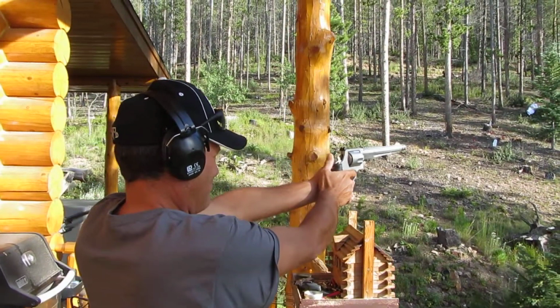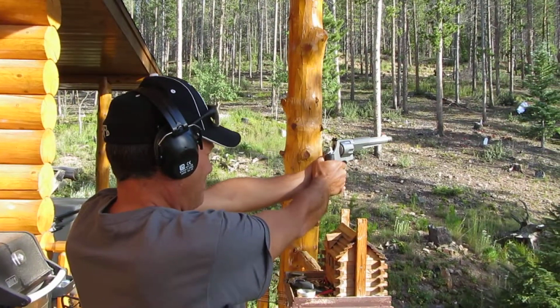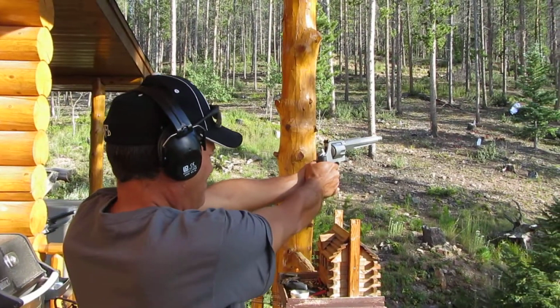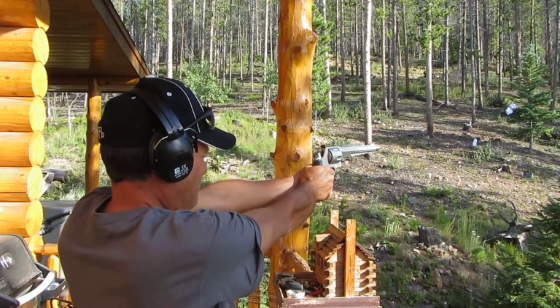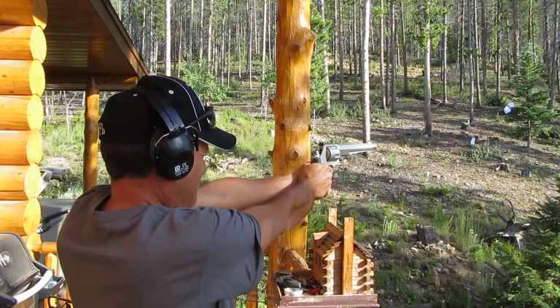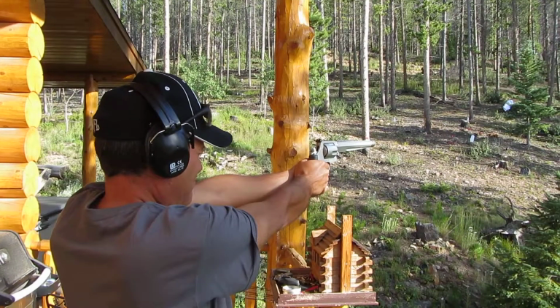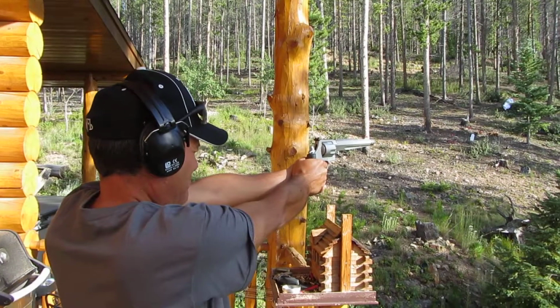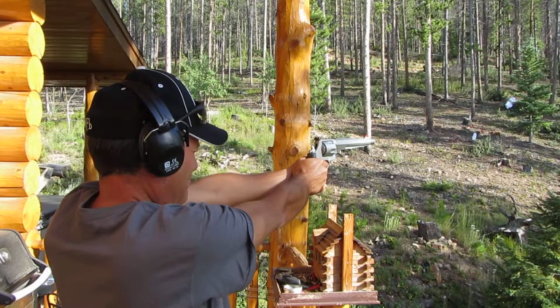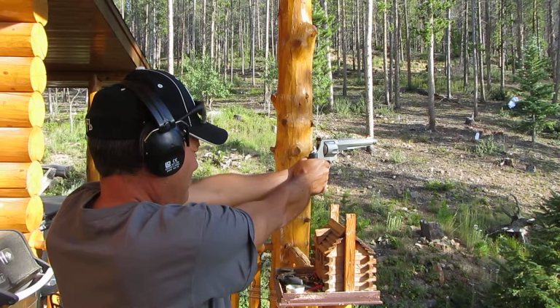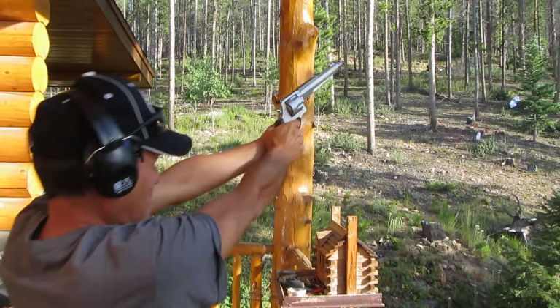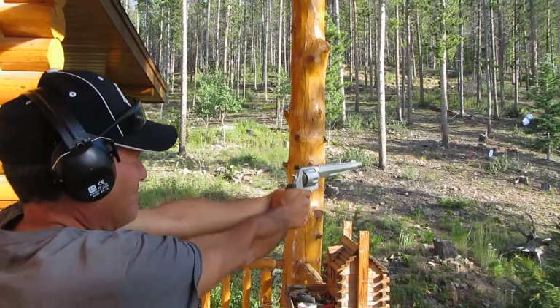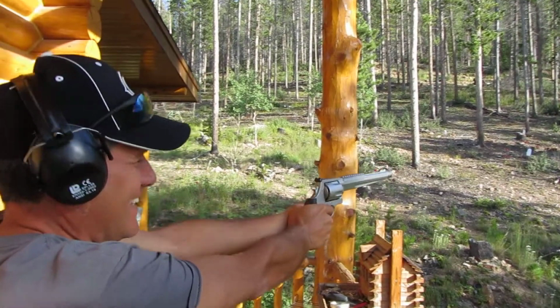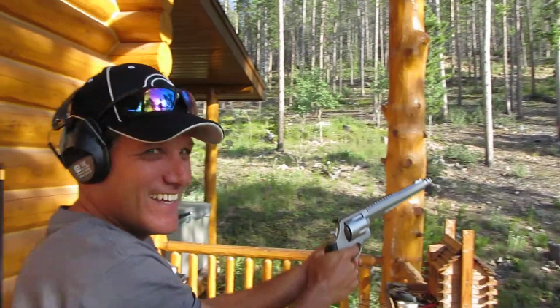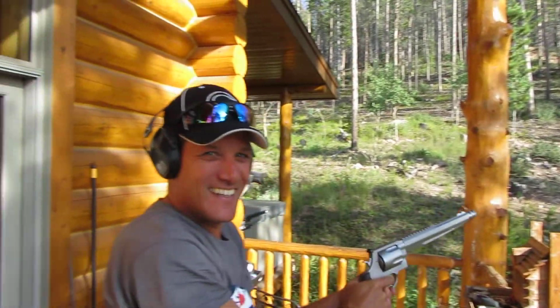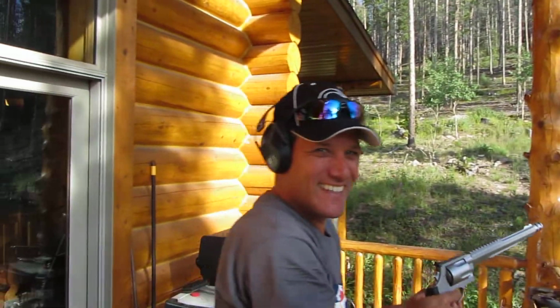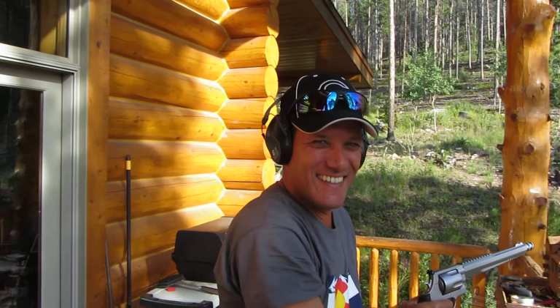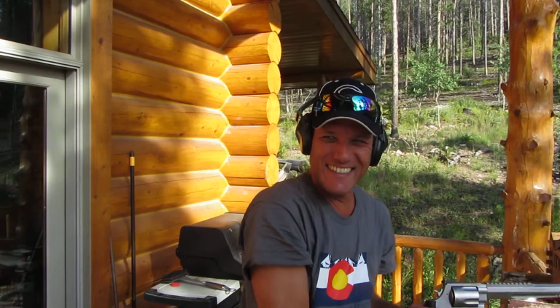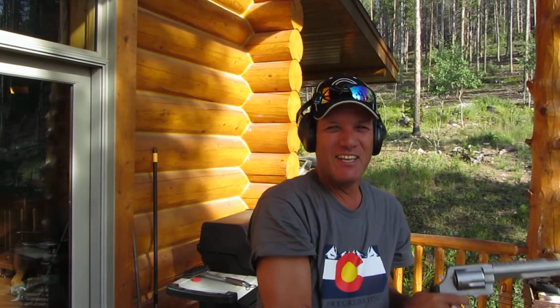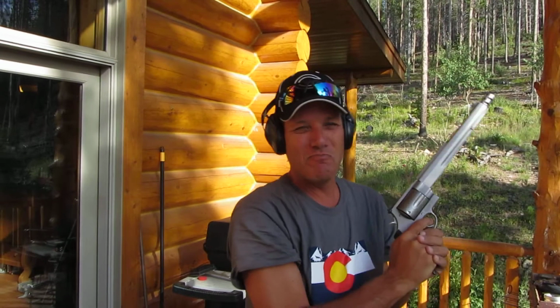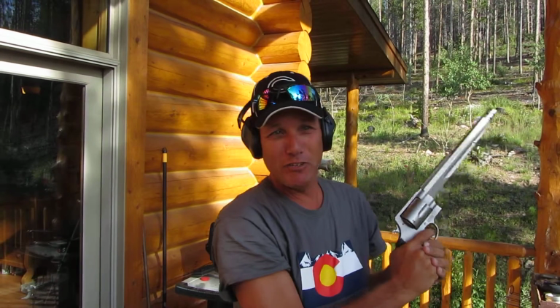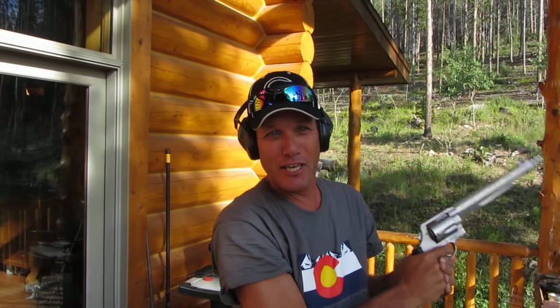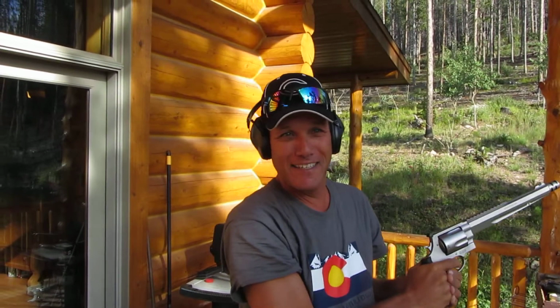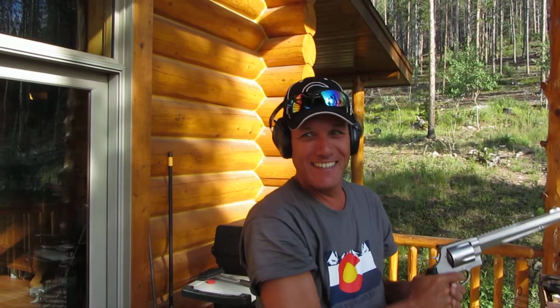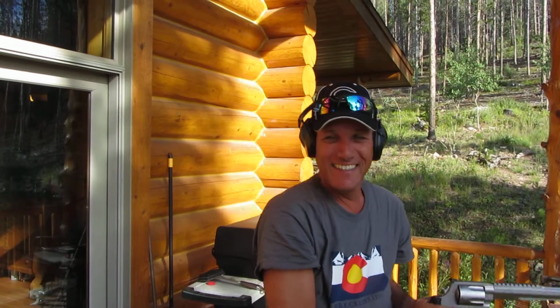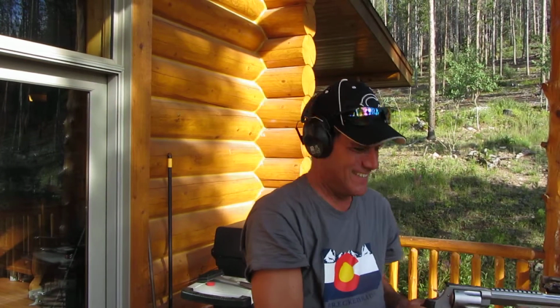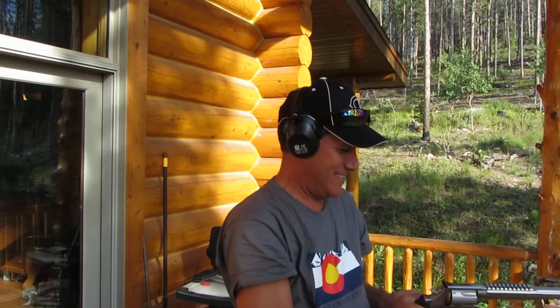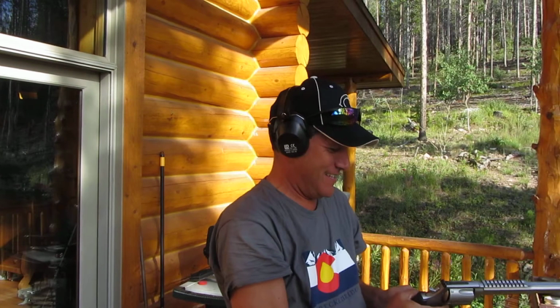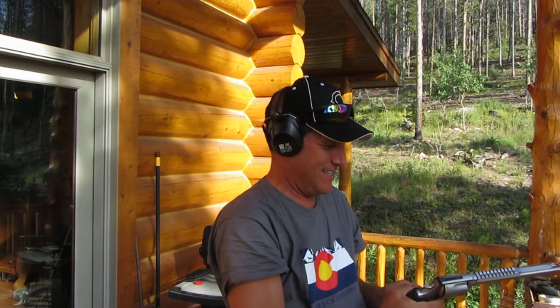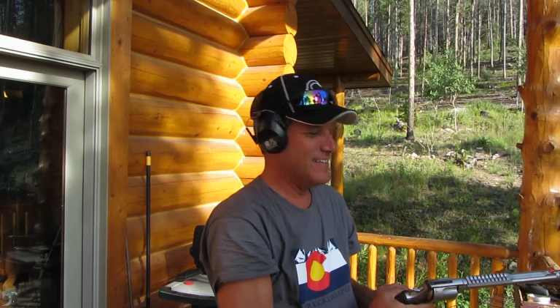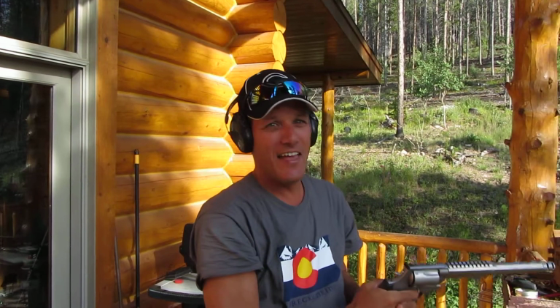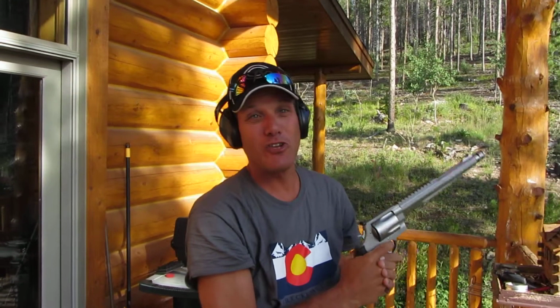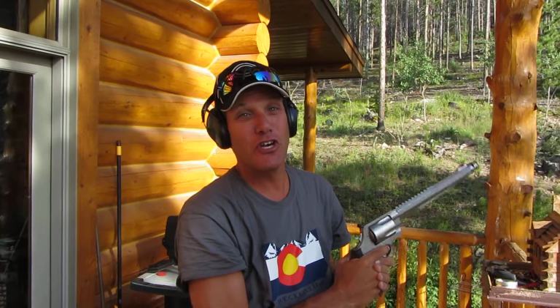And here we go. Whoa. Did you feel that, Mitchell? It's a major league kick. I think you got your camera in front of my camera there. No, I got them both. It's a serious gun.